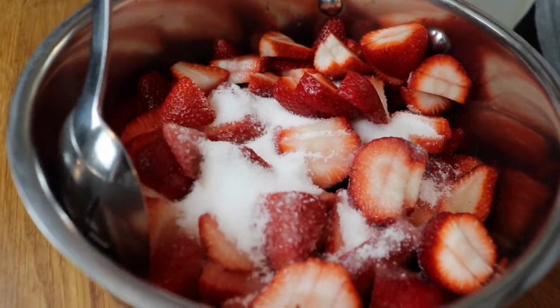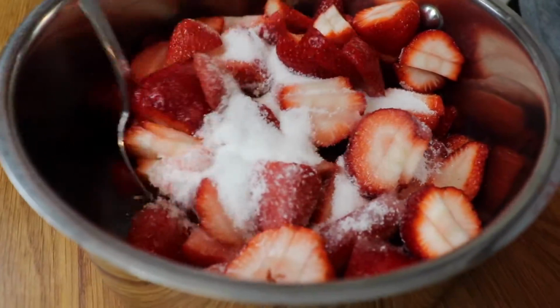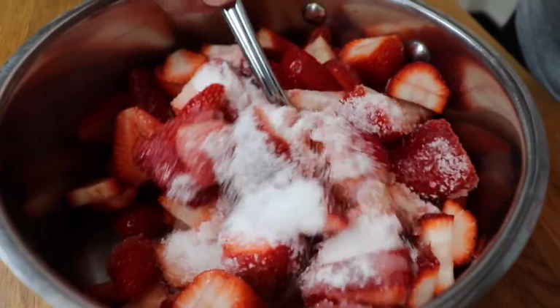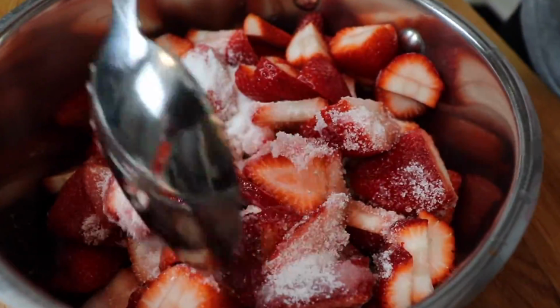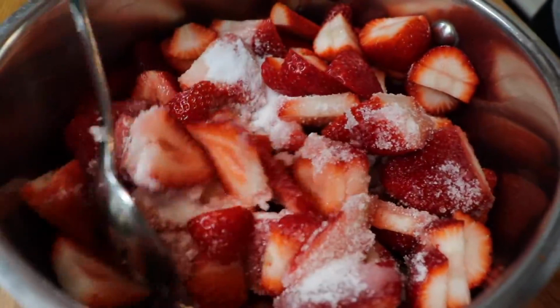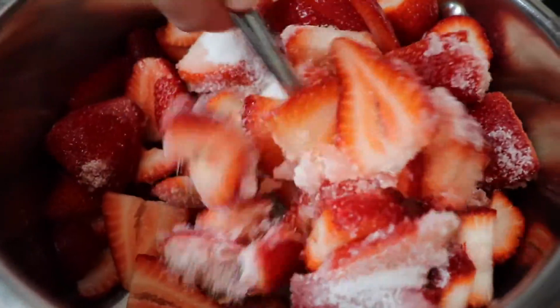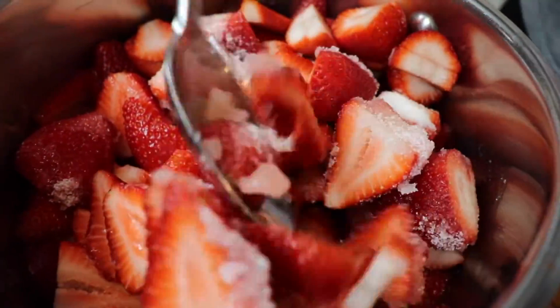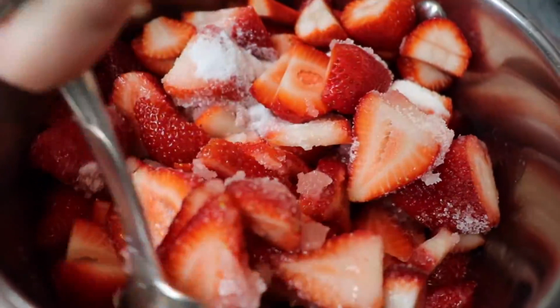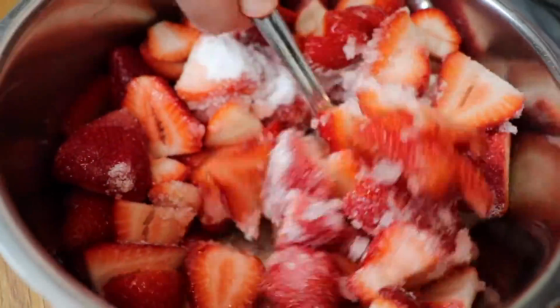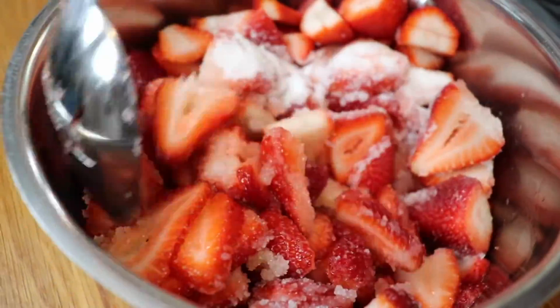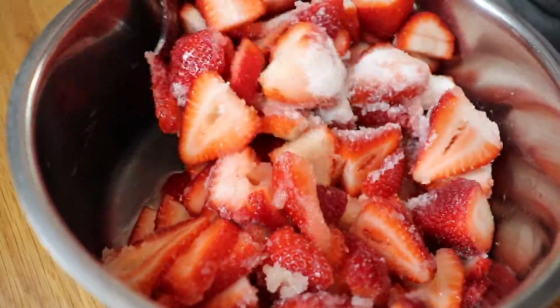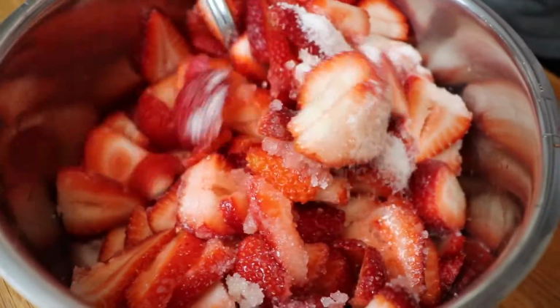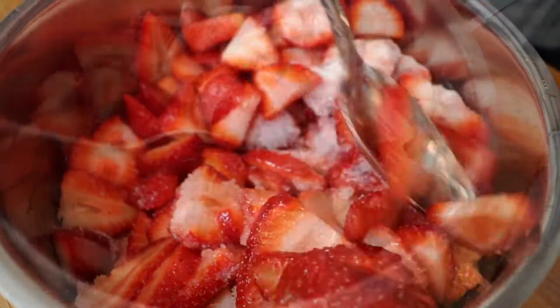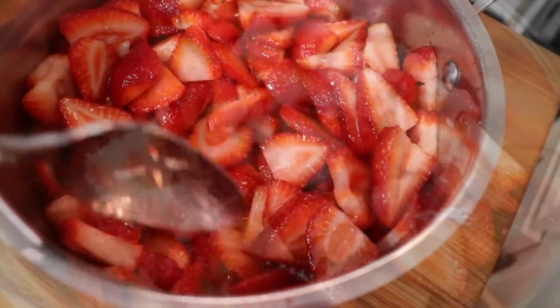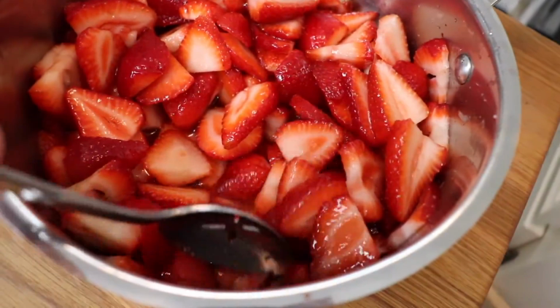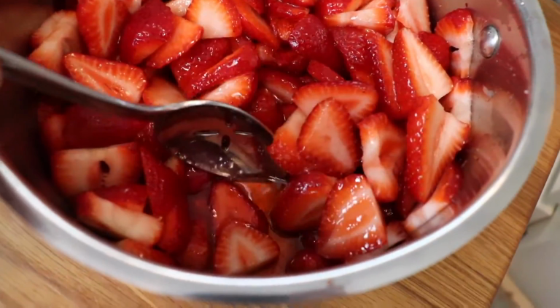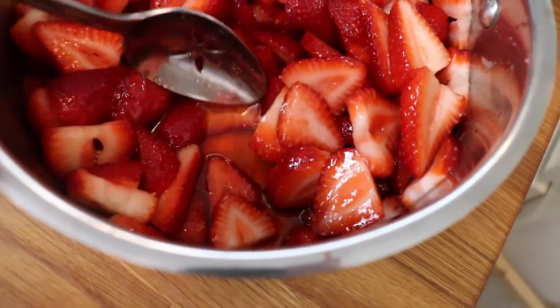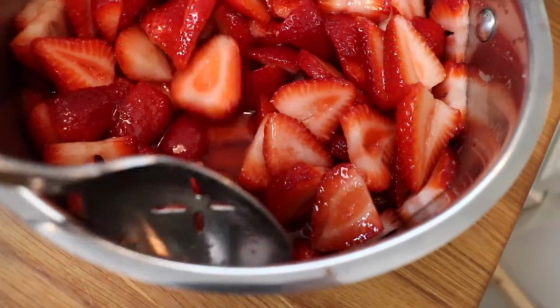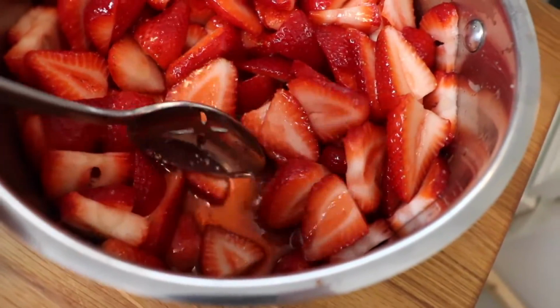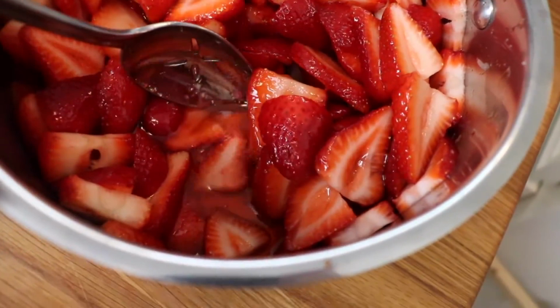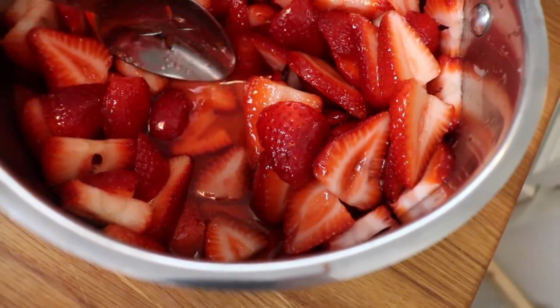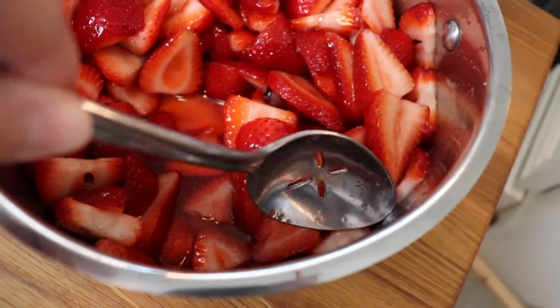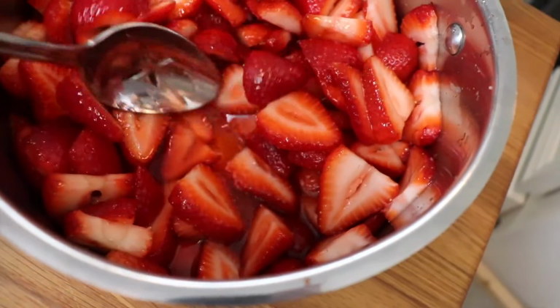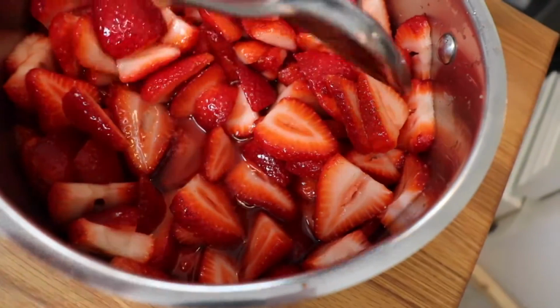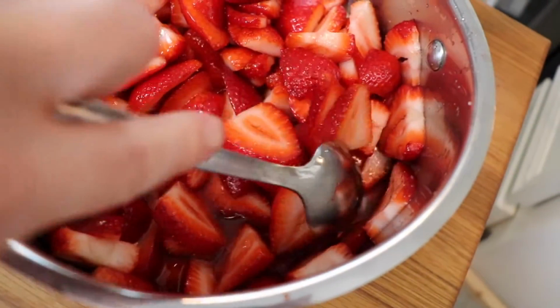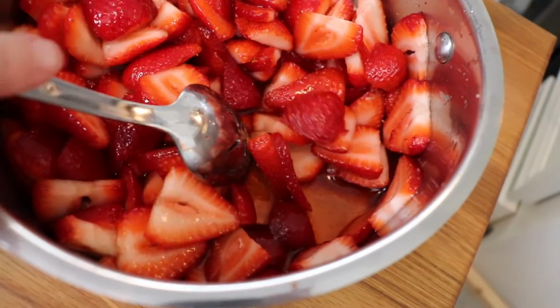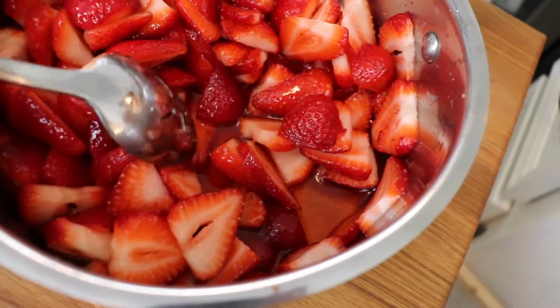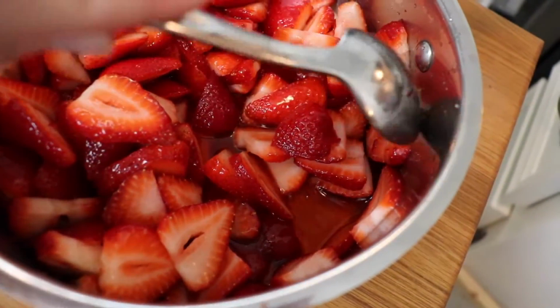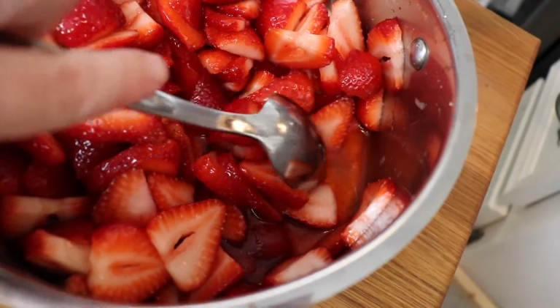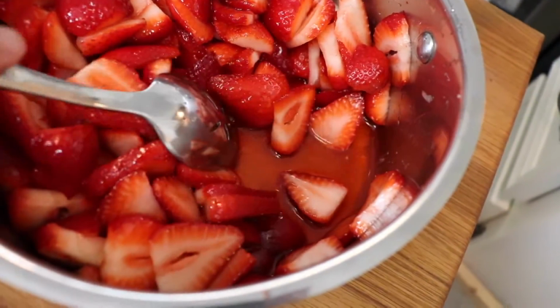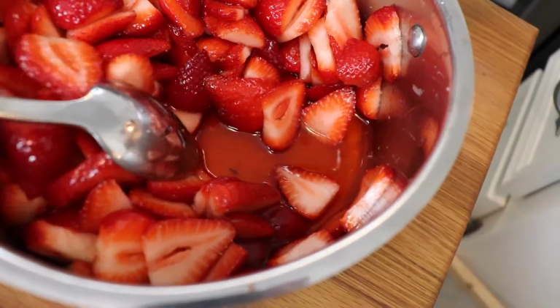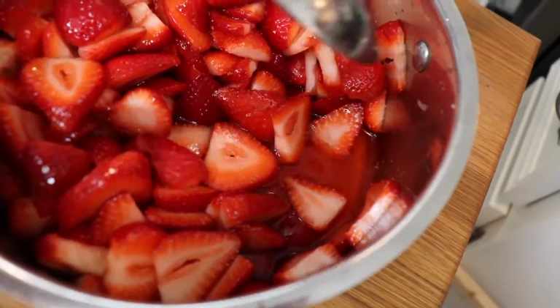I stirred this together and allowed the berries to macerate for about 15 minutes. What that means is the sugar and the lemon juice pulled all the natural juices out of the strawberries. Doesn't that look amazing? And then you cook these strawberries over medium-low heat just for about 10 minutes until the syrup thickens slightly.